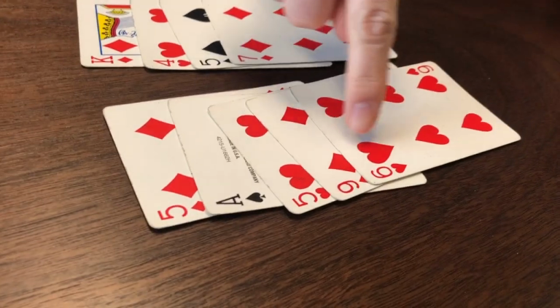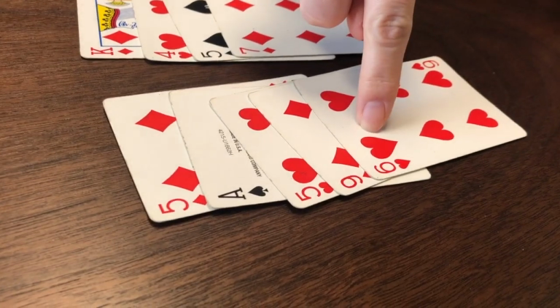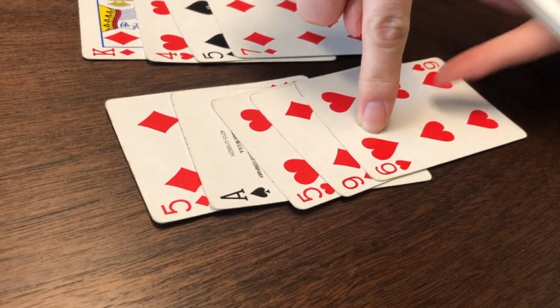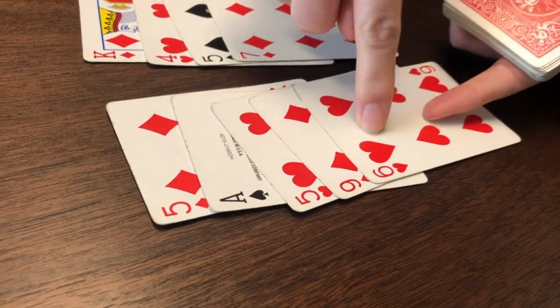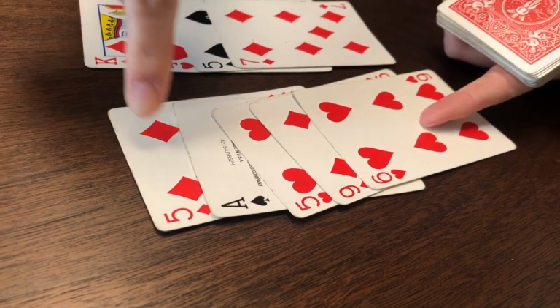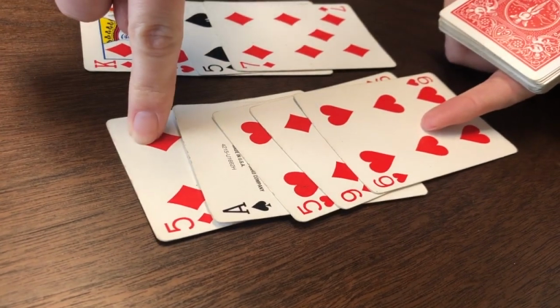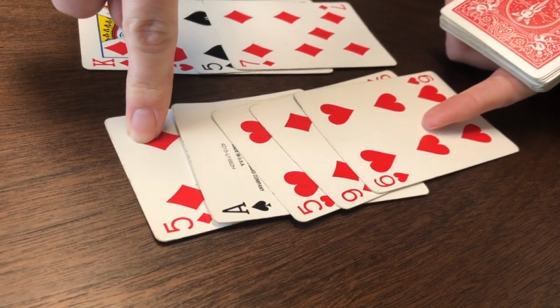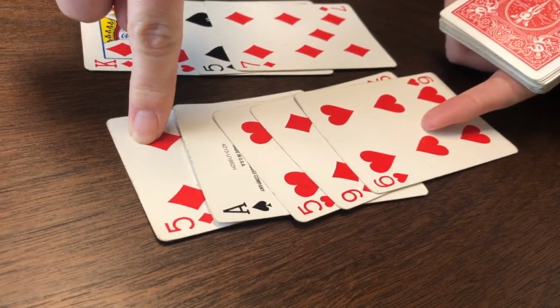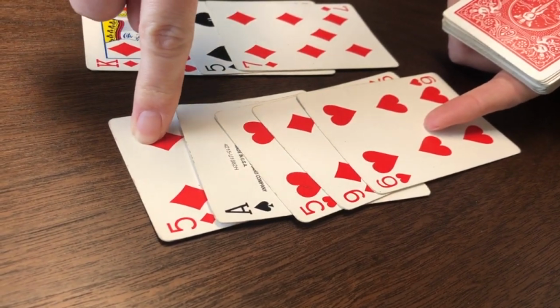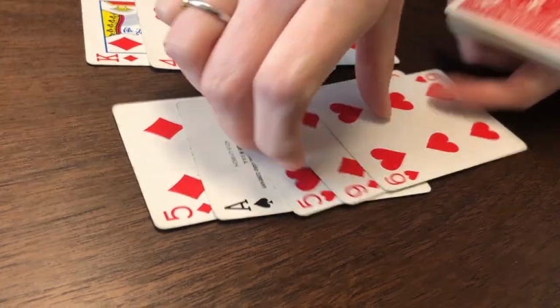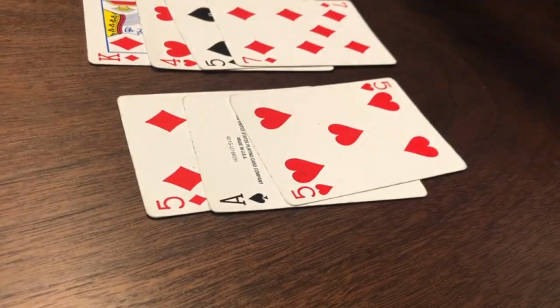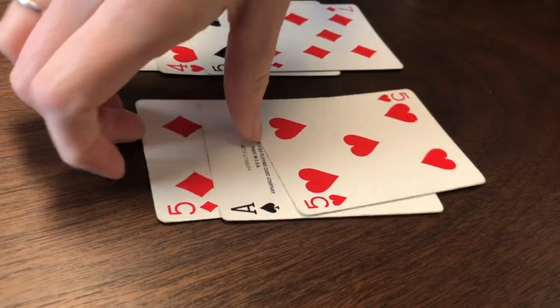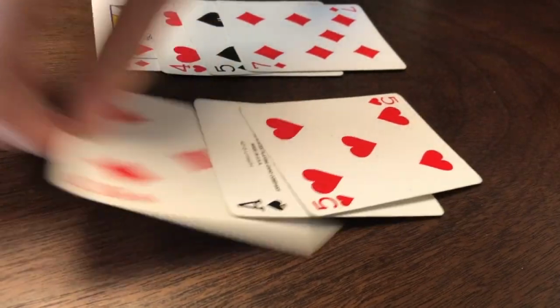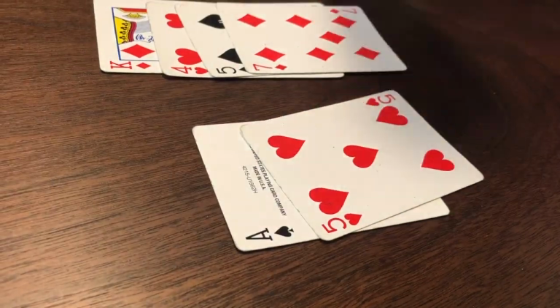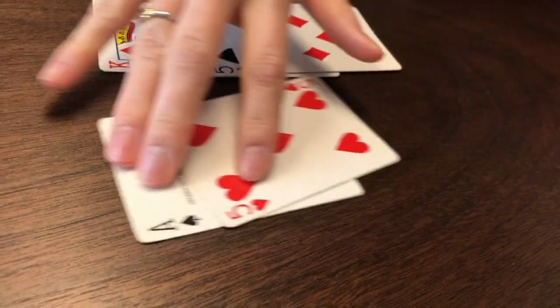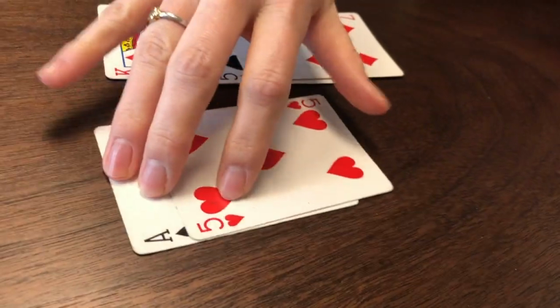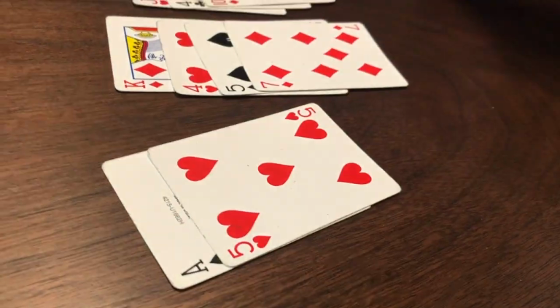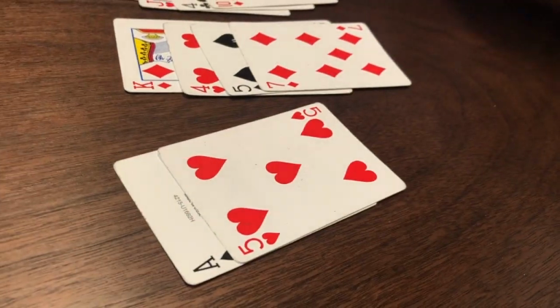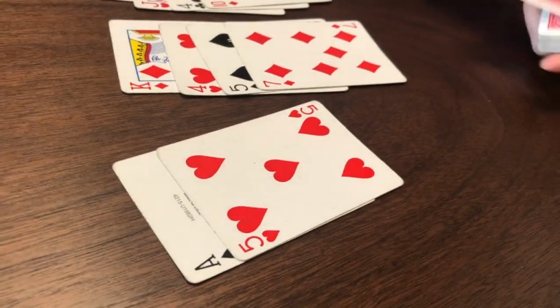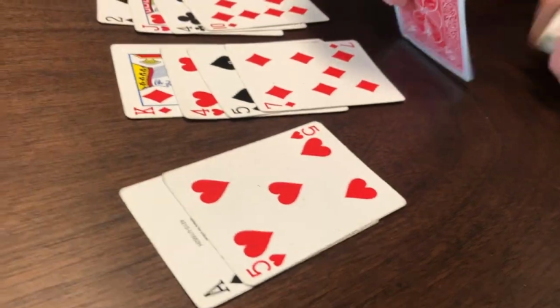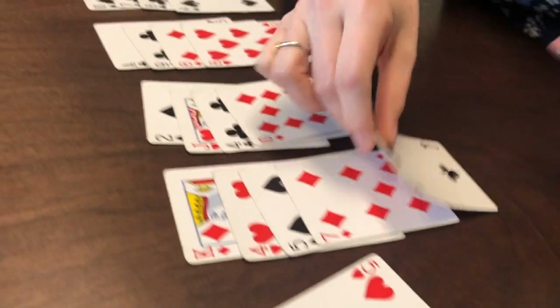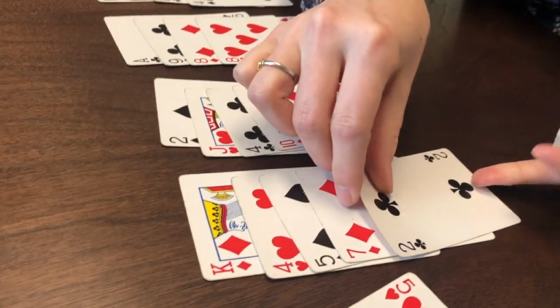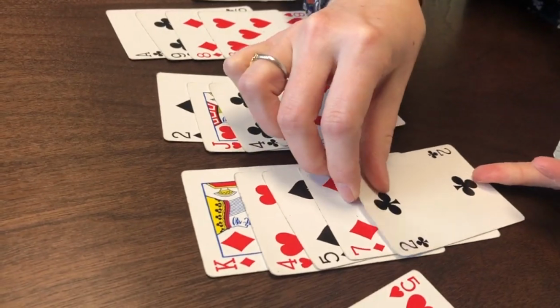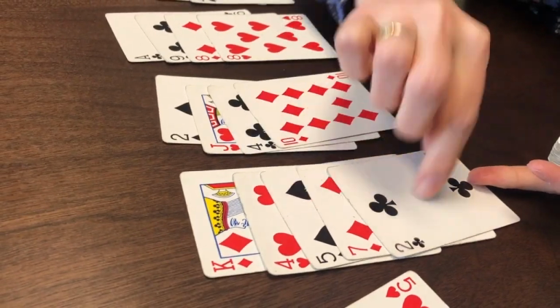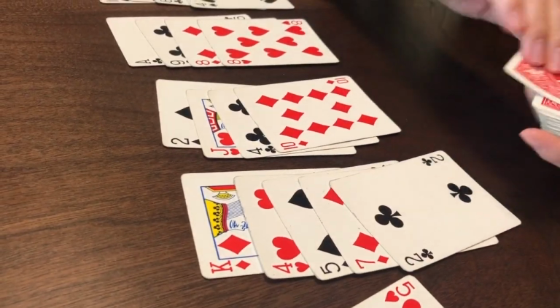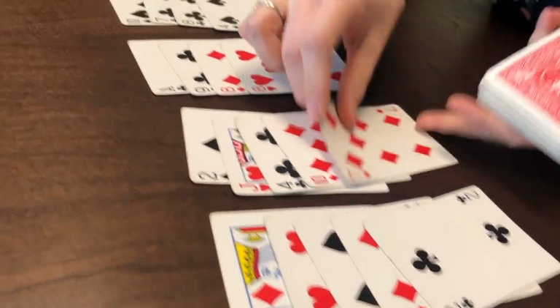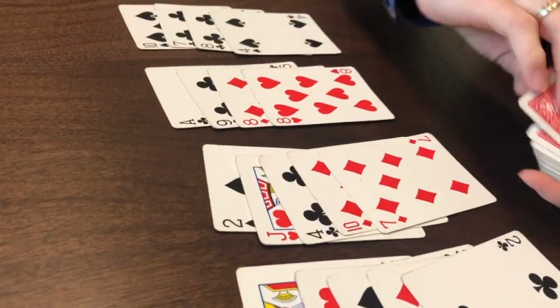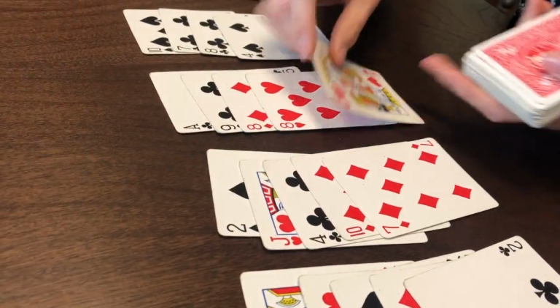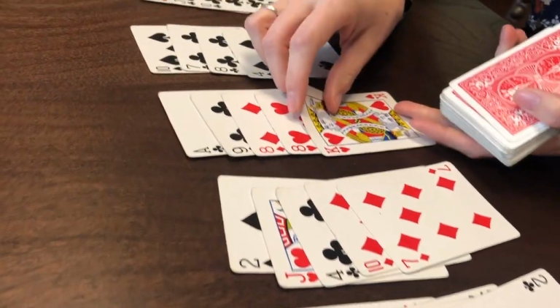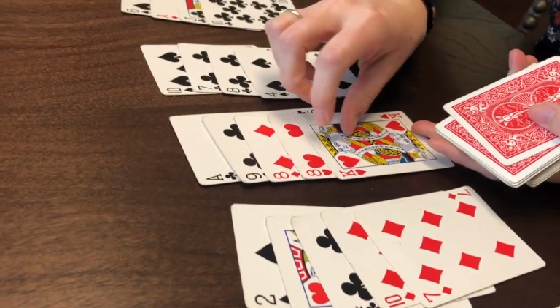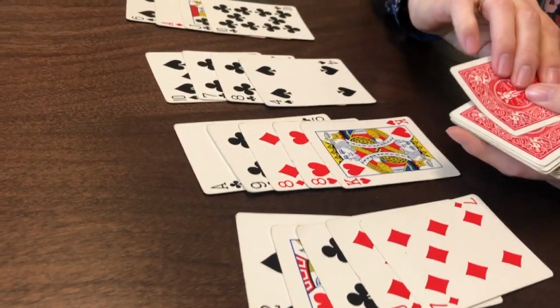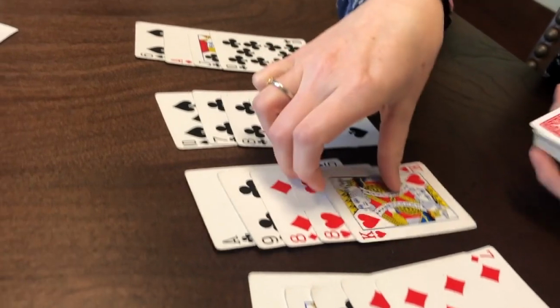Nine plus six is 15, plus another five is 20 — so I'm going to remove that. You had a choice and you chose that line. Nice, just like that.